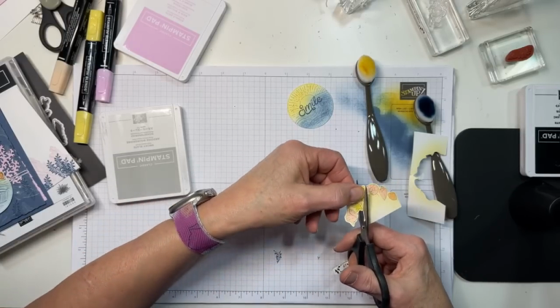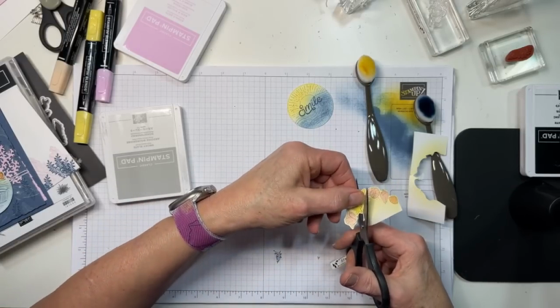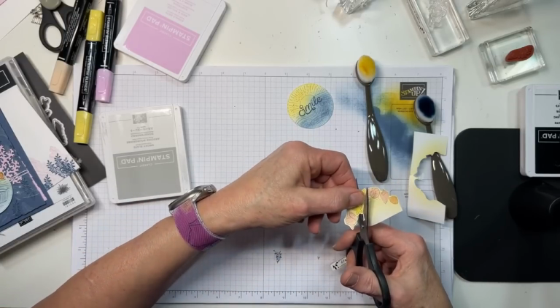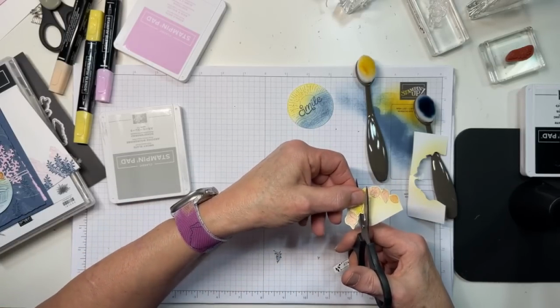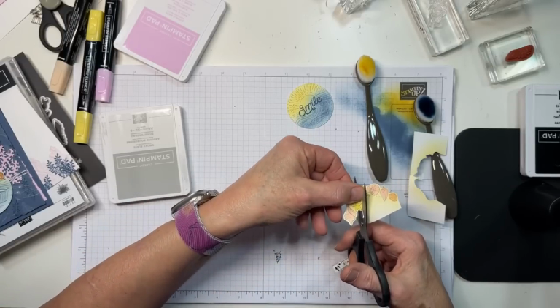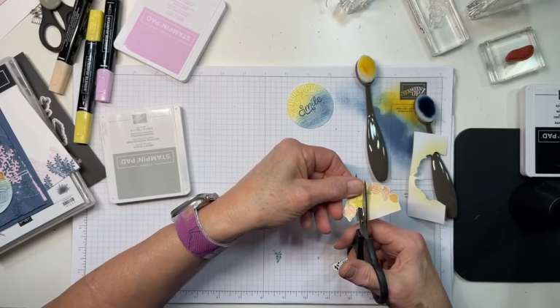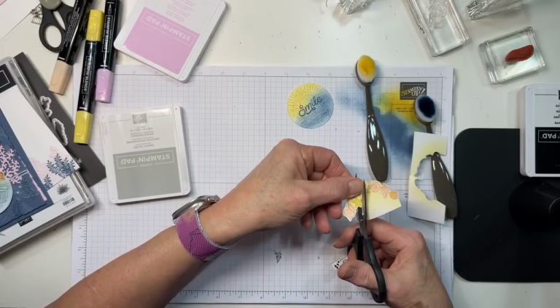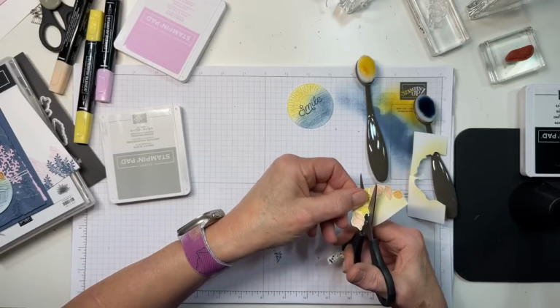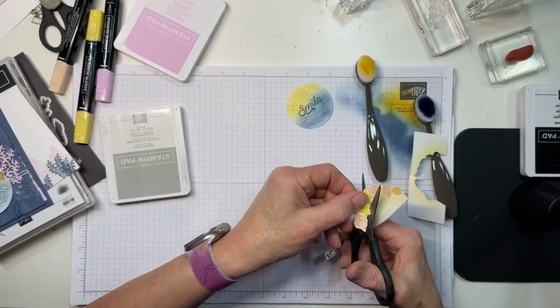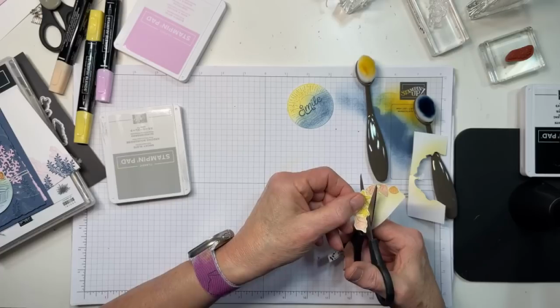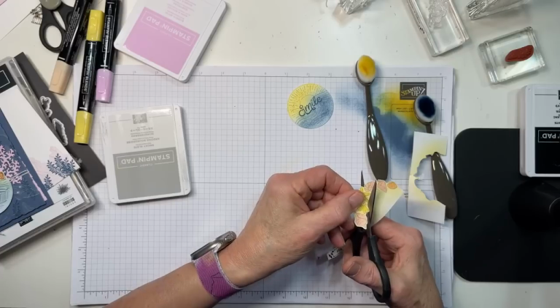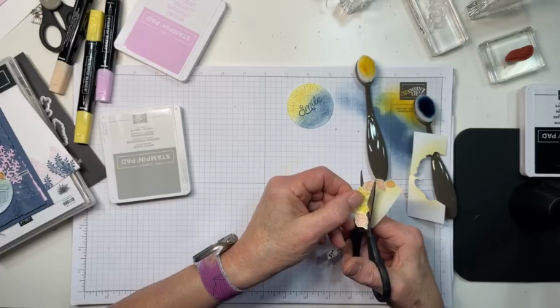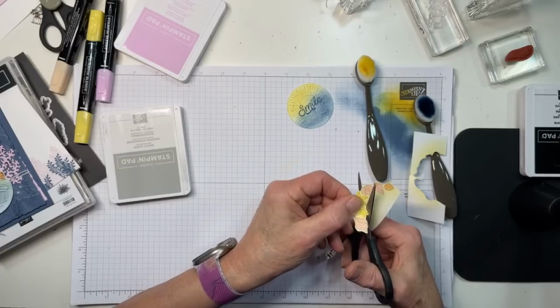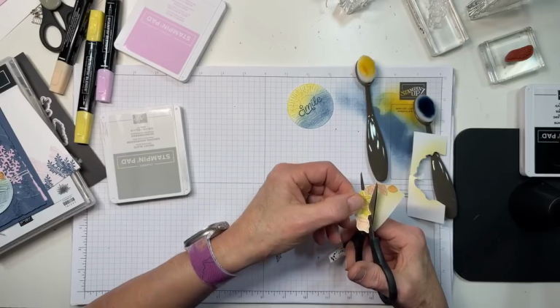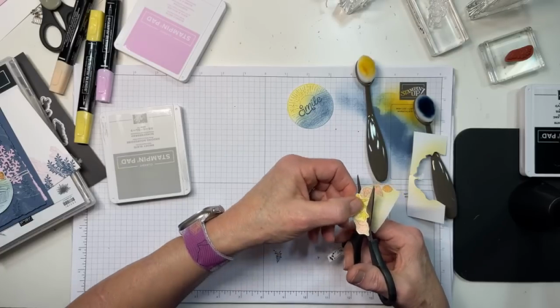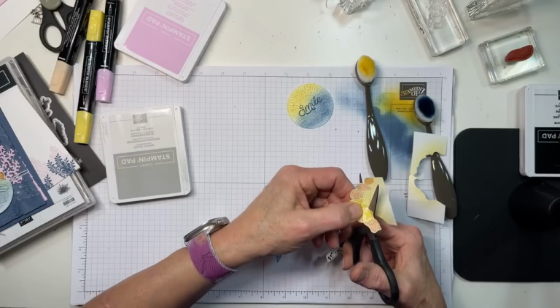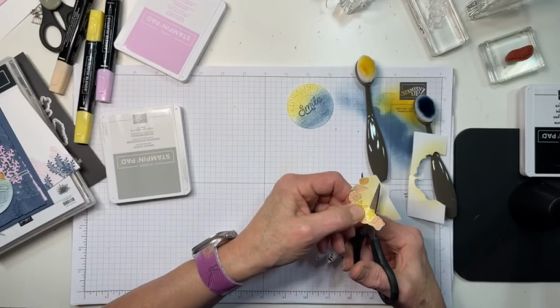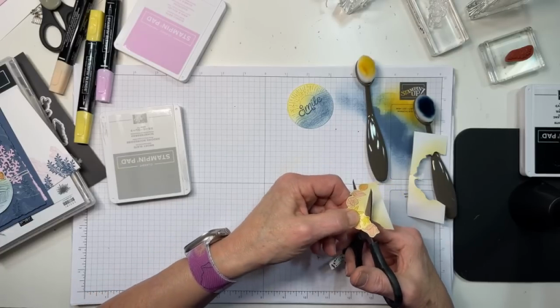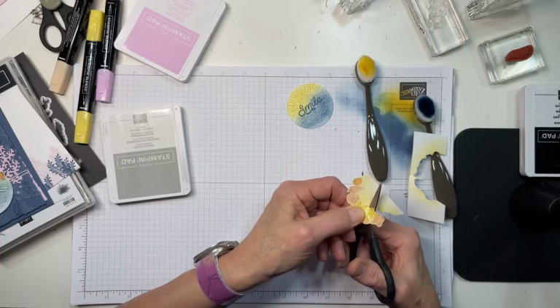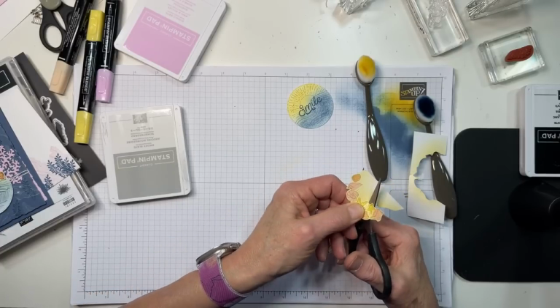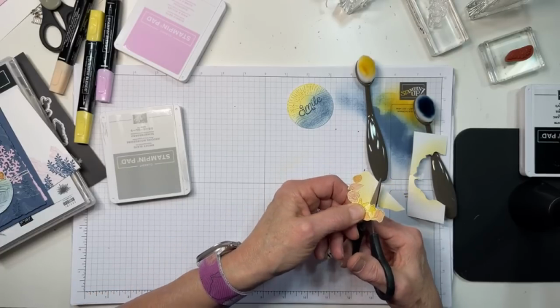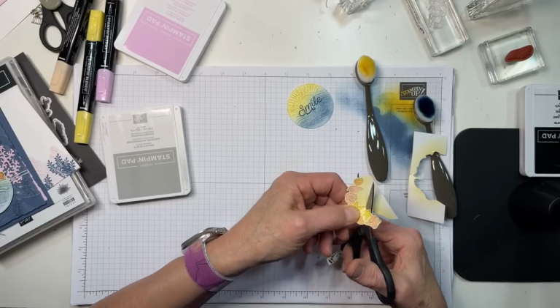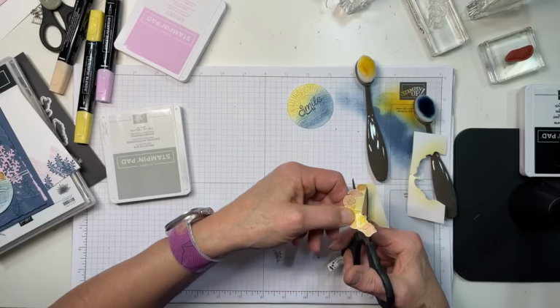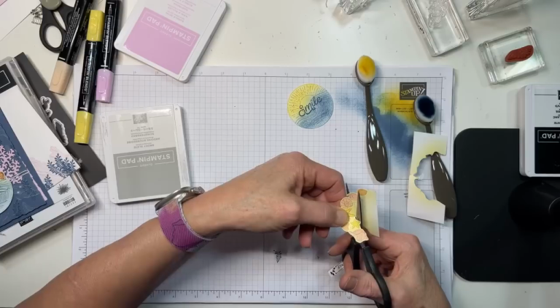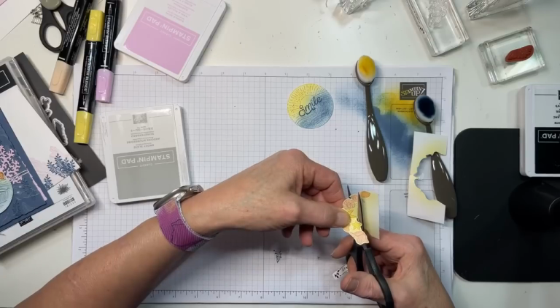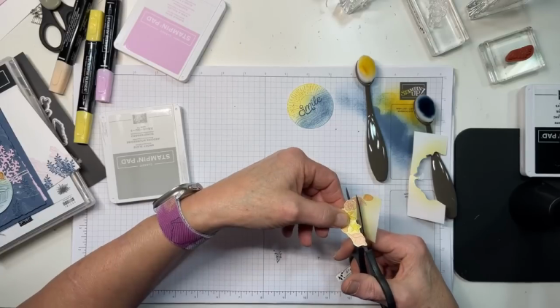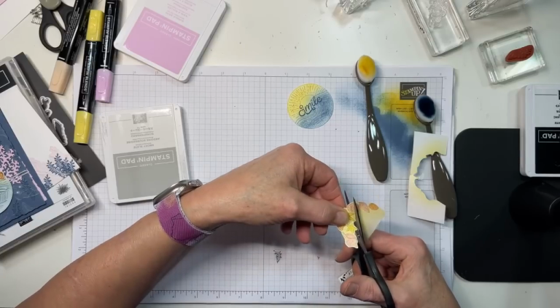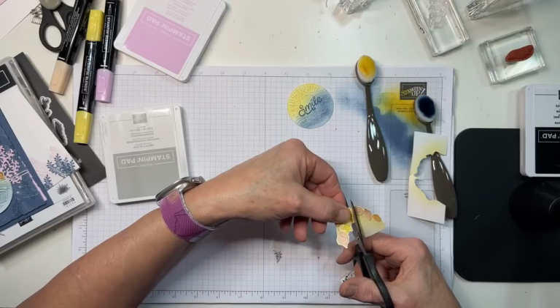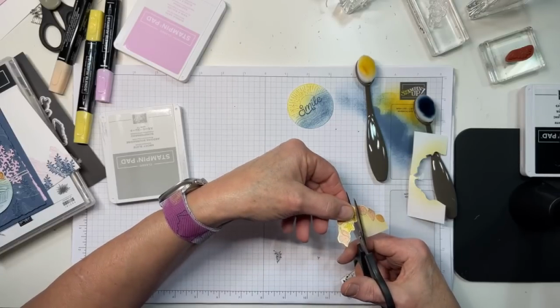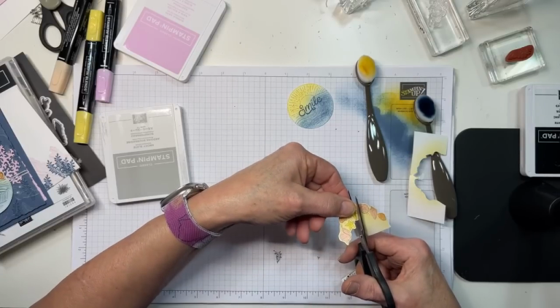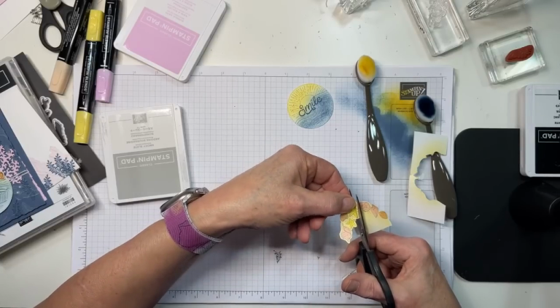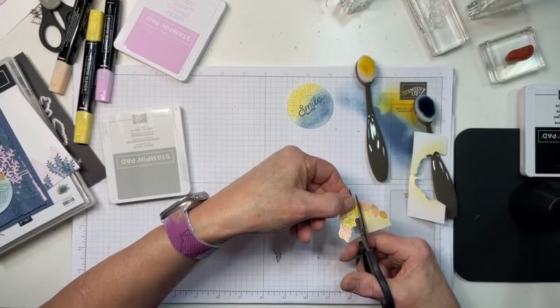I just couldn't help it — when I looked at this and saw the starfish and the shells and everything, I was like, that pretty much has to go with Beauty of the Deep.